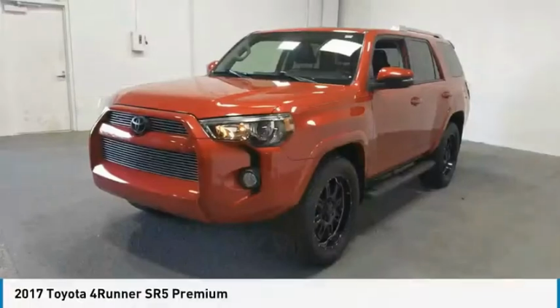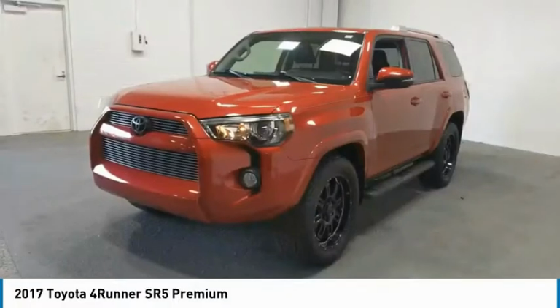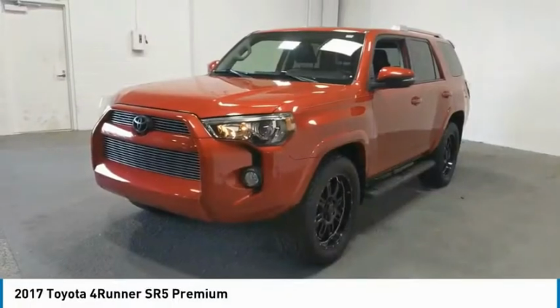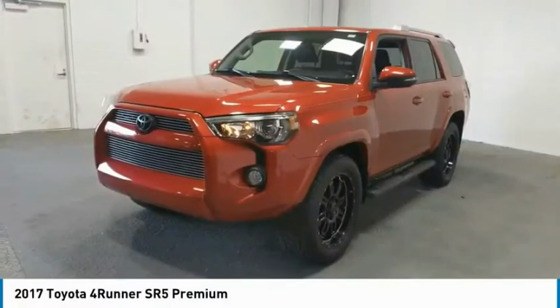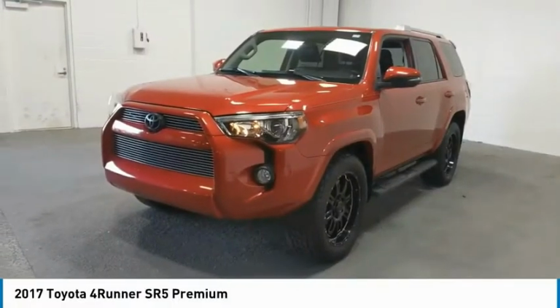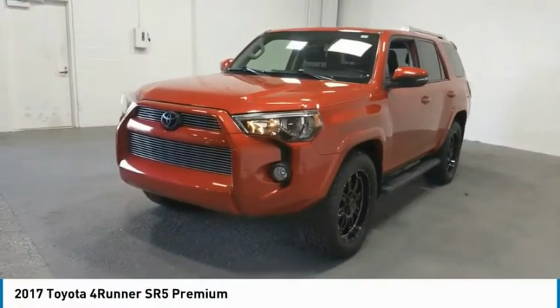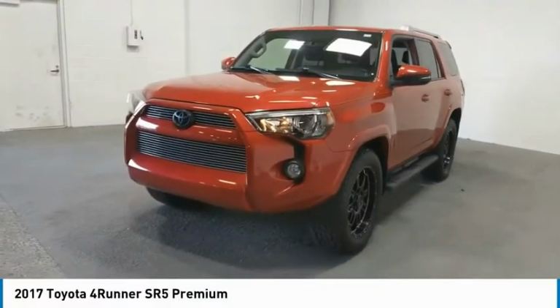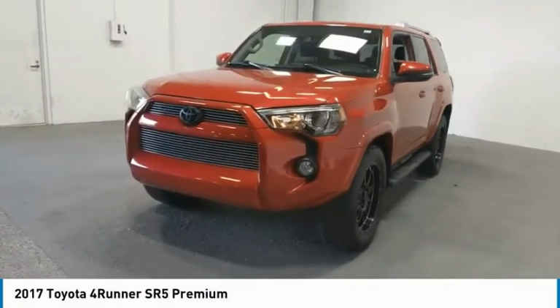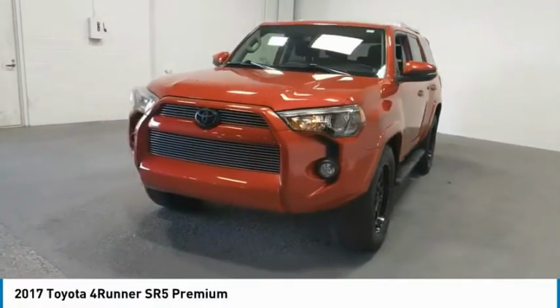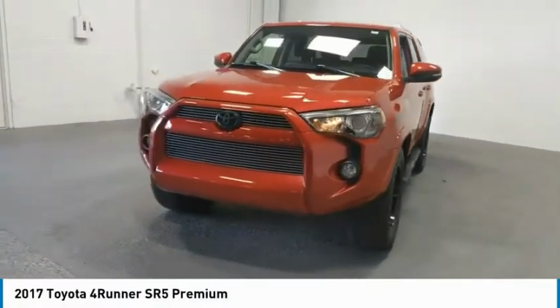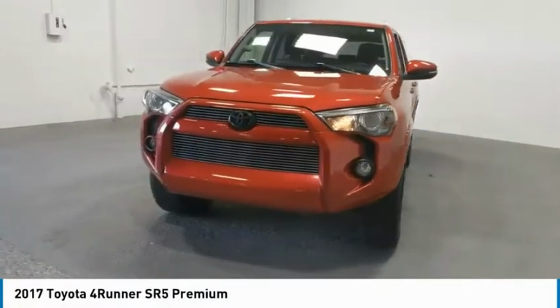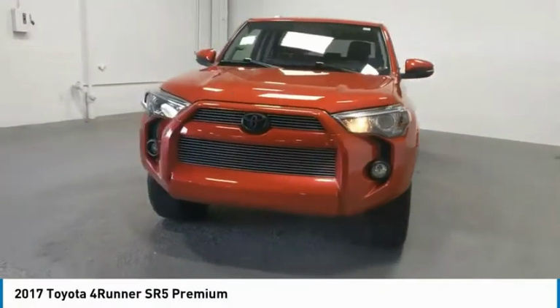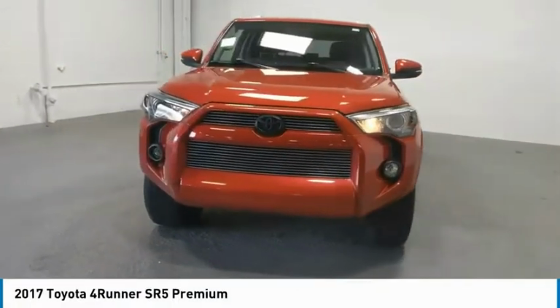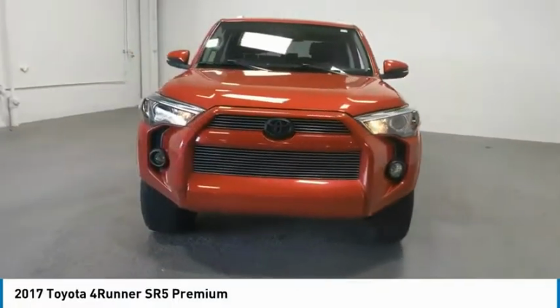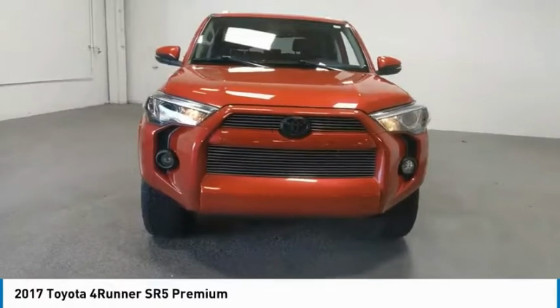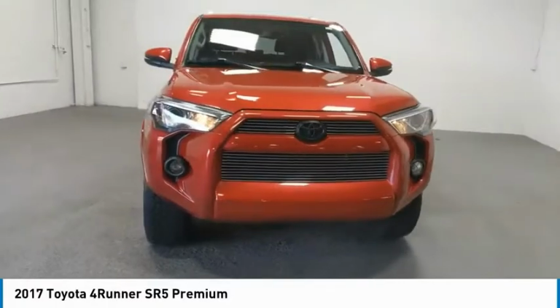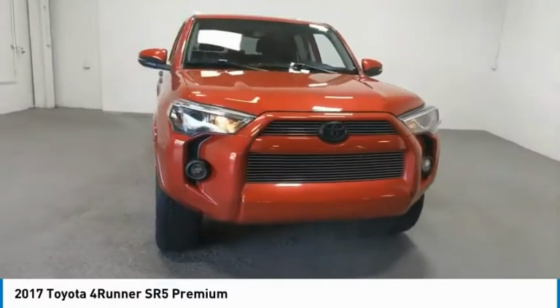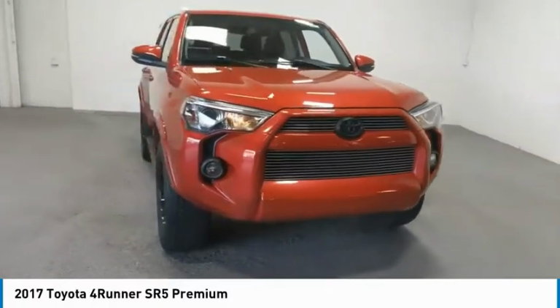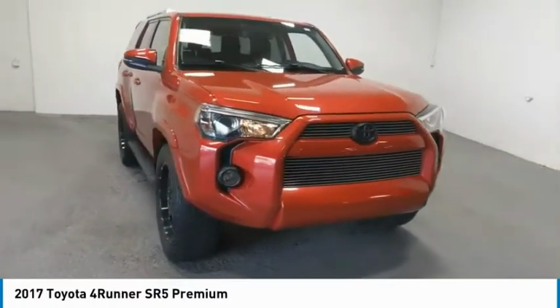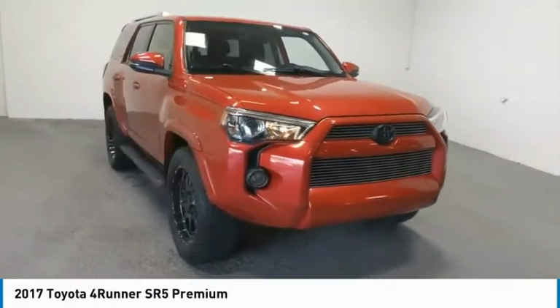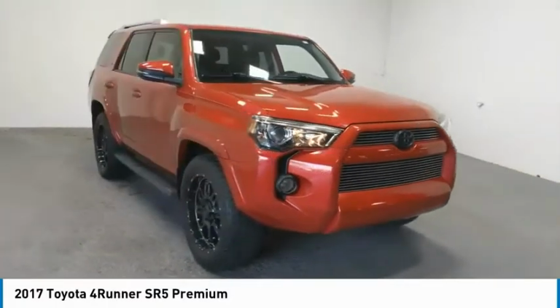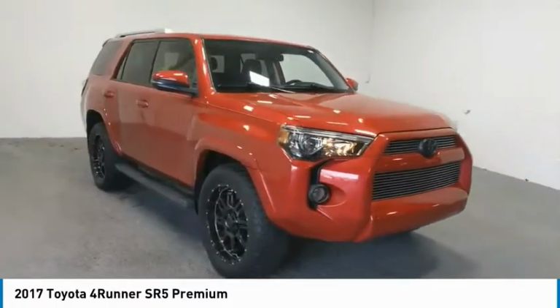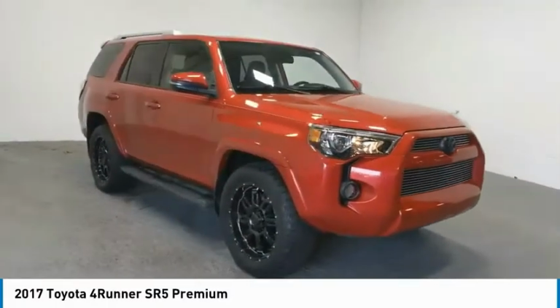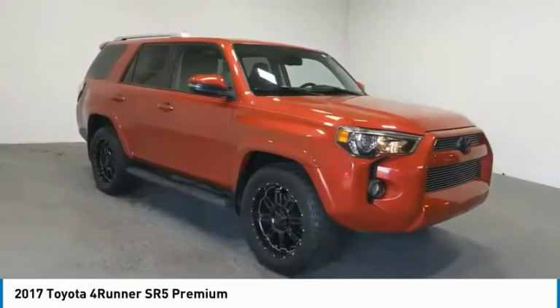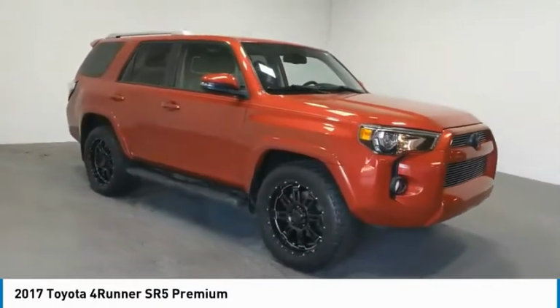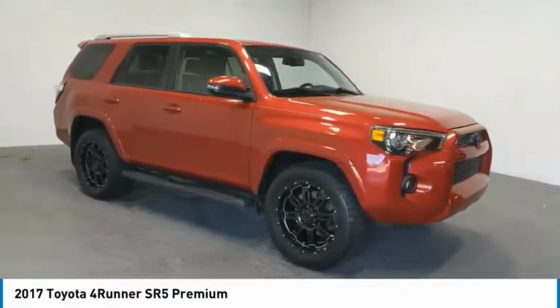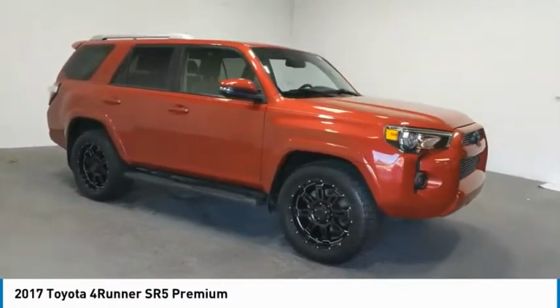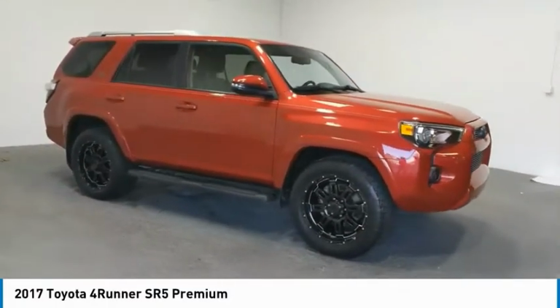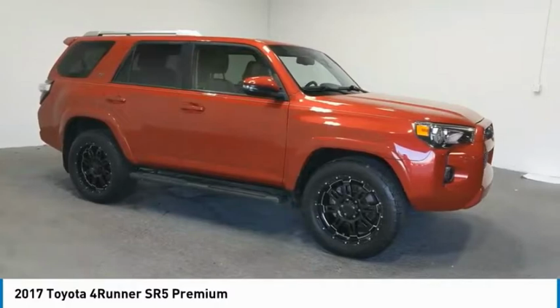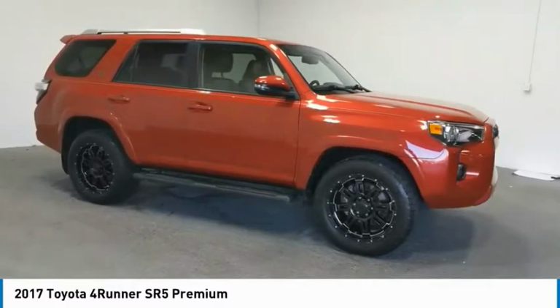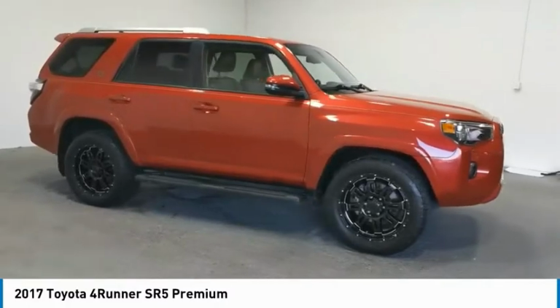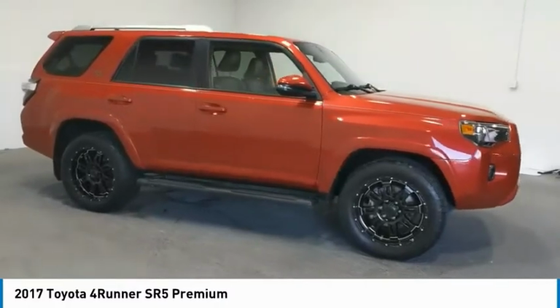Looking for the right vehicle? Check out the 2017 4Runner. 4Runner durability is unbeatable. There are more 4Runners on the road today than any other midsize SUV.